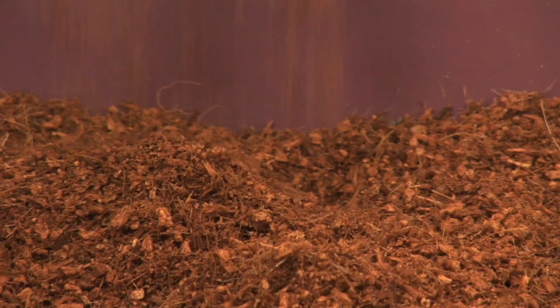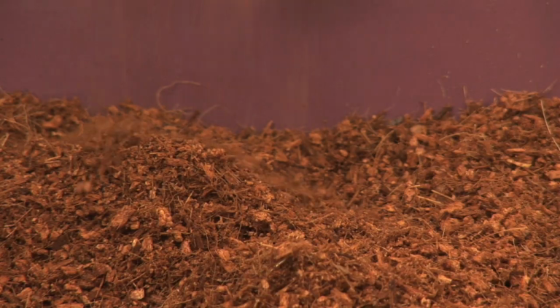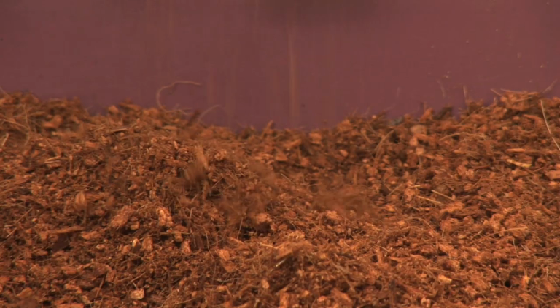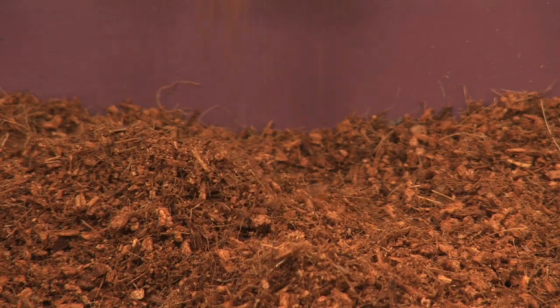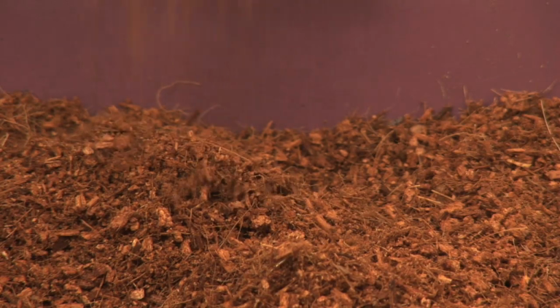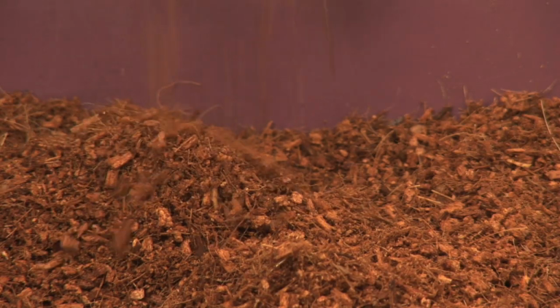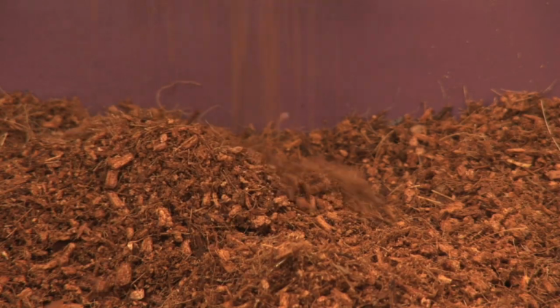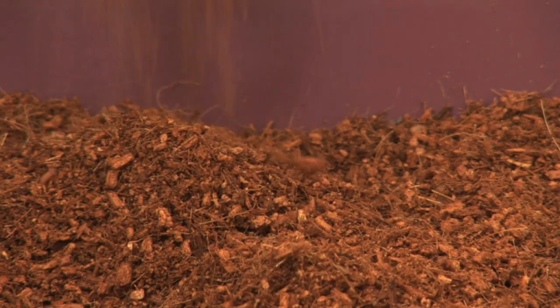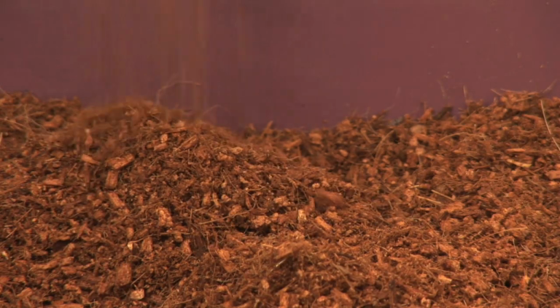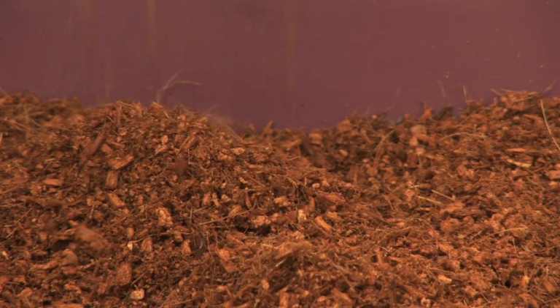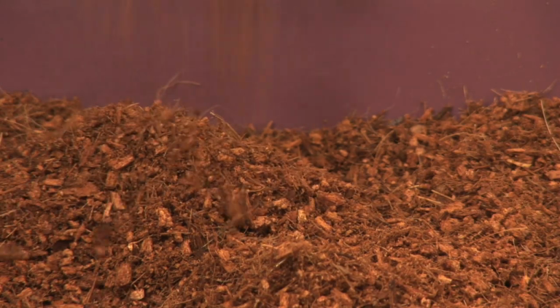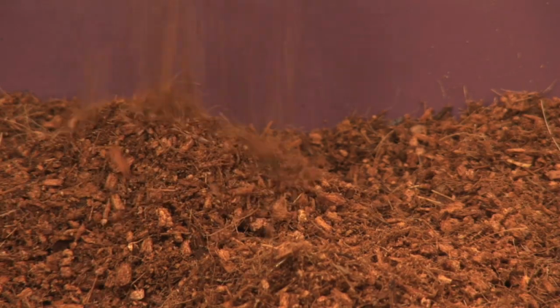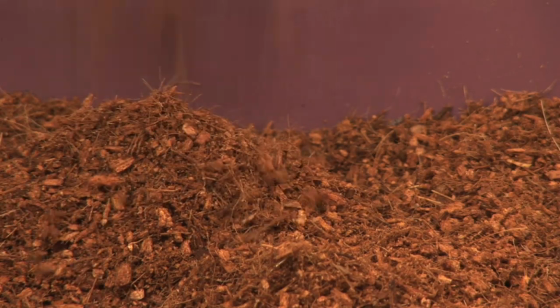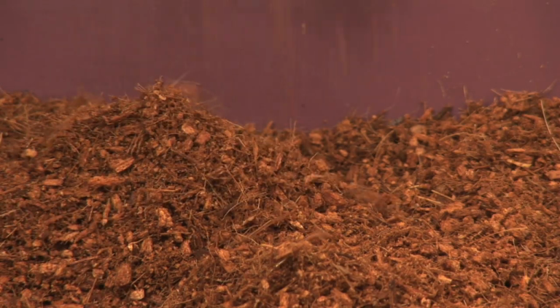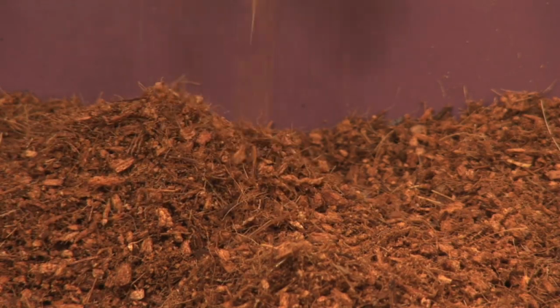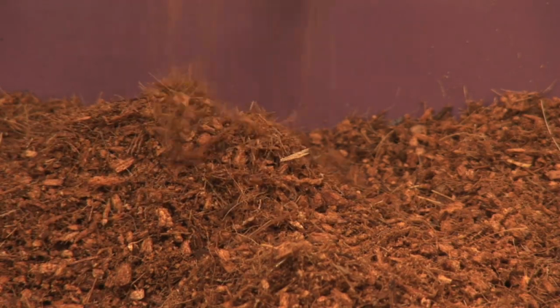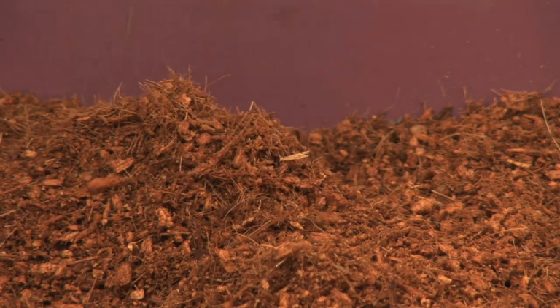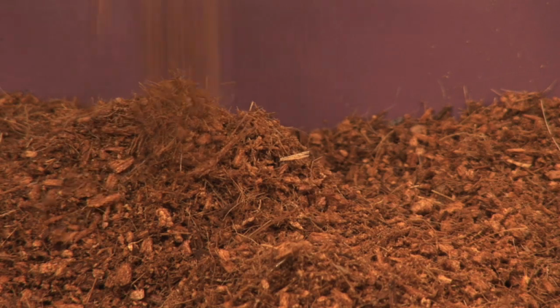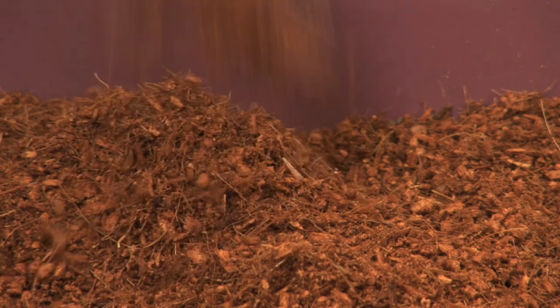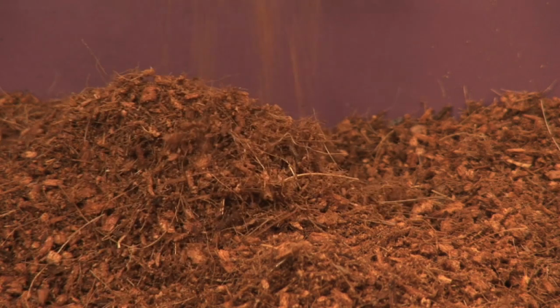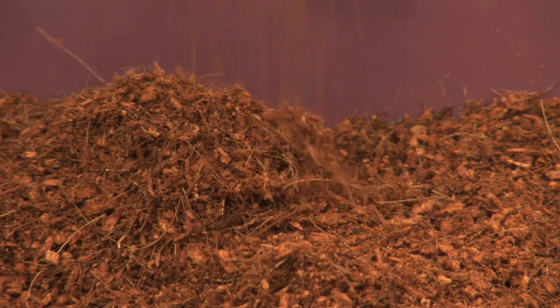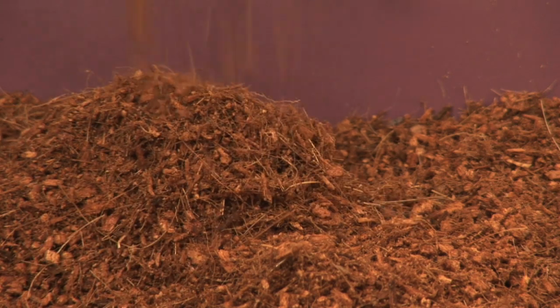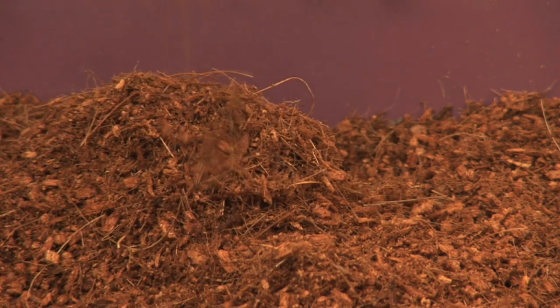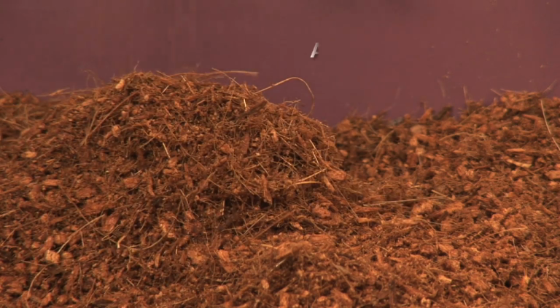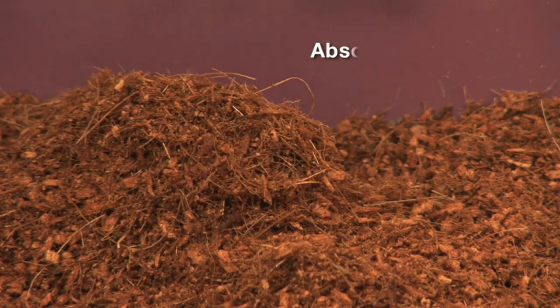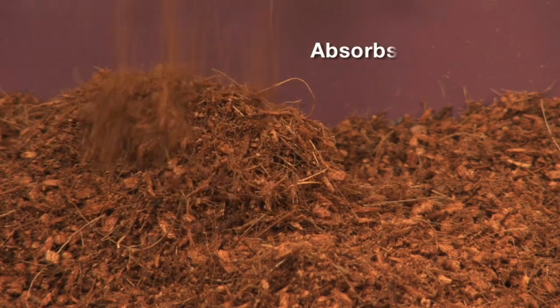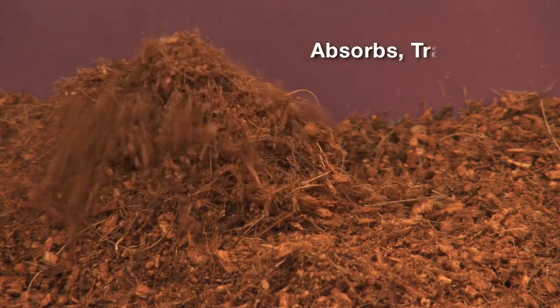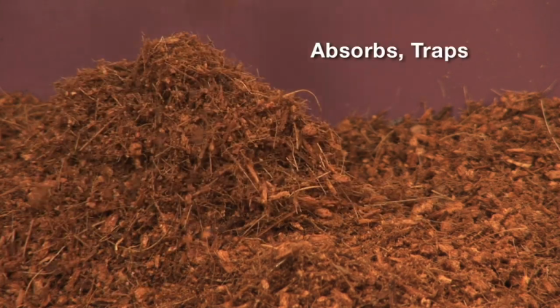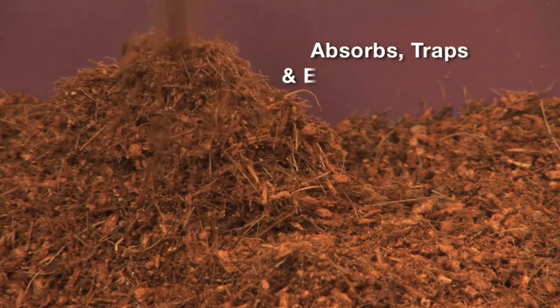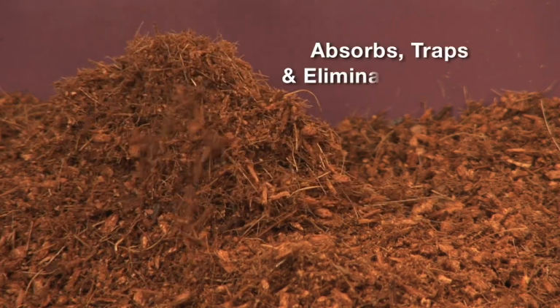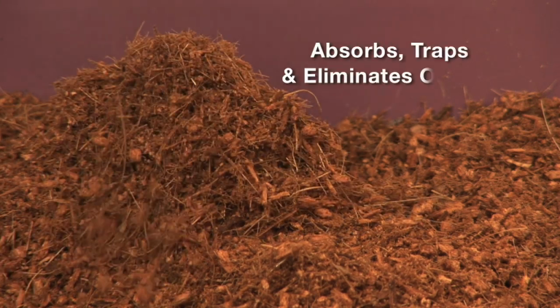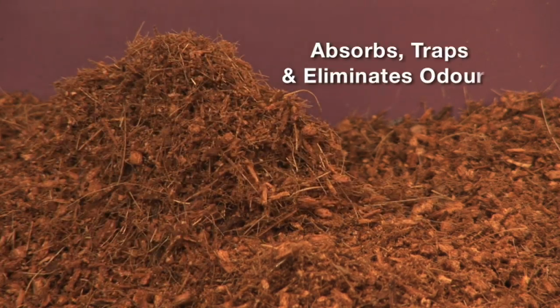The coir in Kitty's Crumble is dust-free and consists of millions of leach-resistant micro-sponges that absorb, trap and eliminate odours.